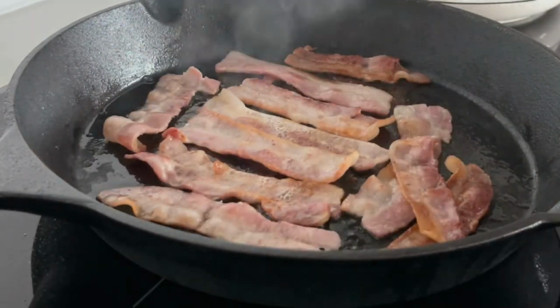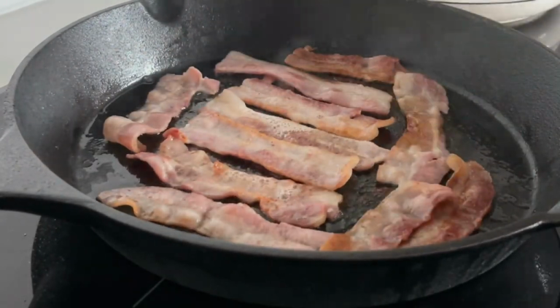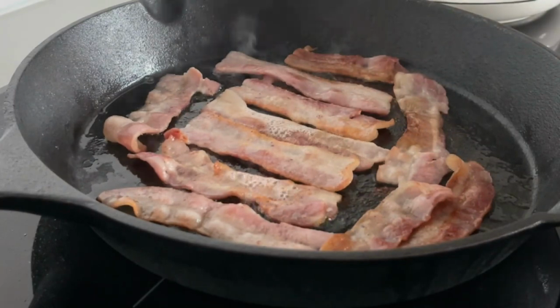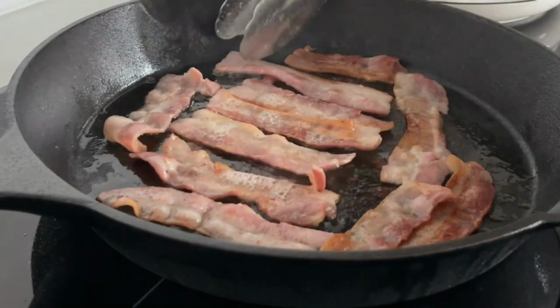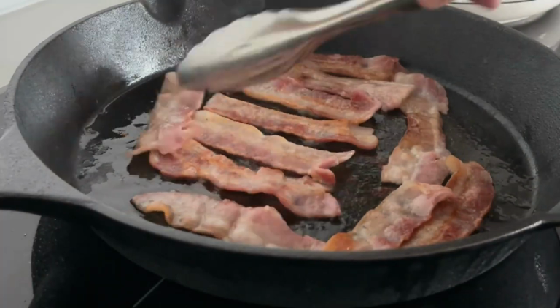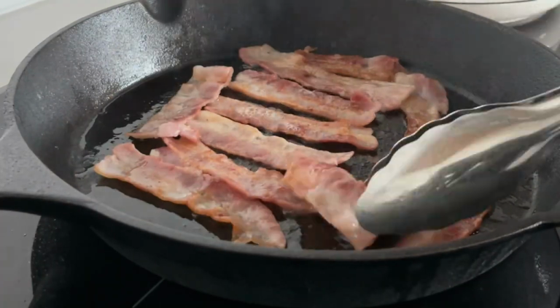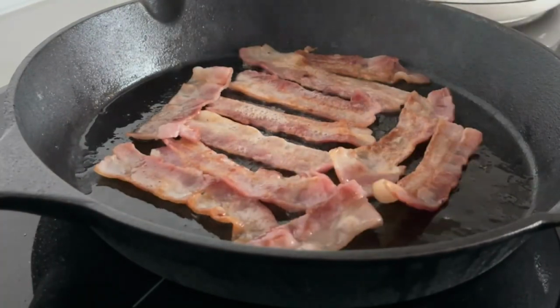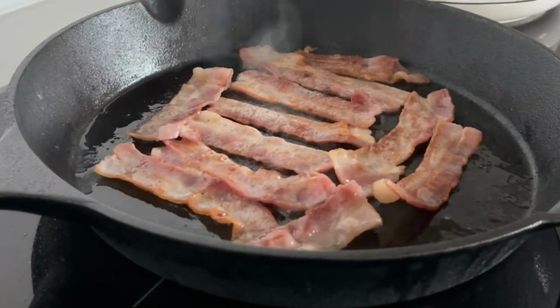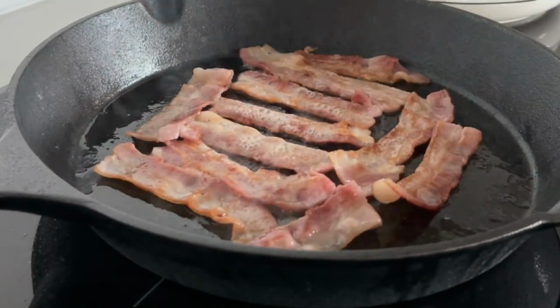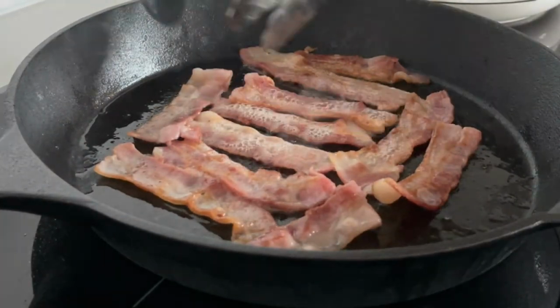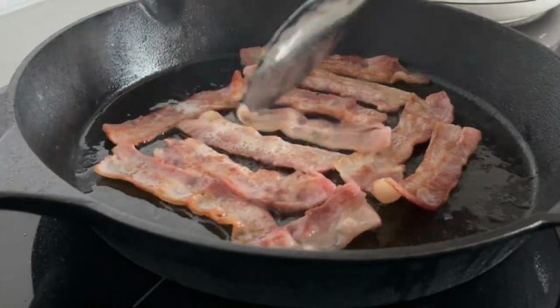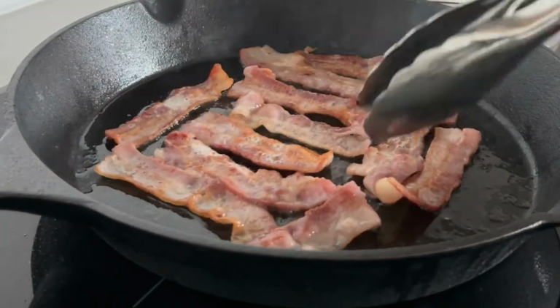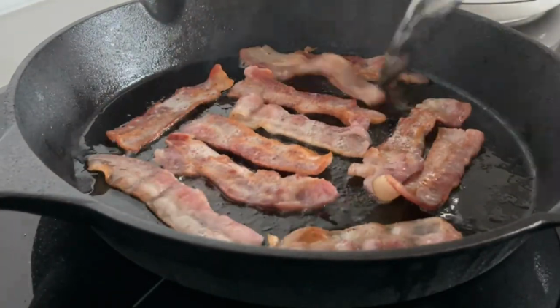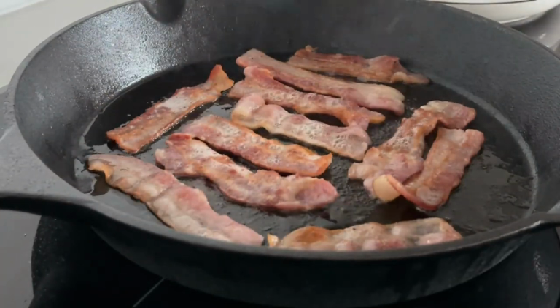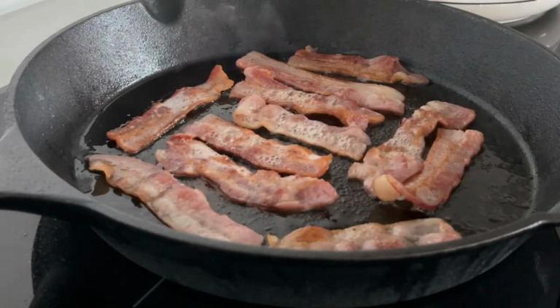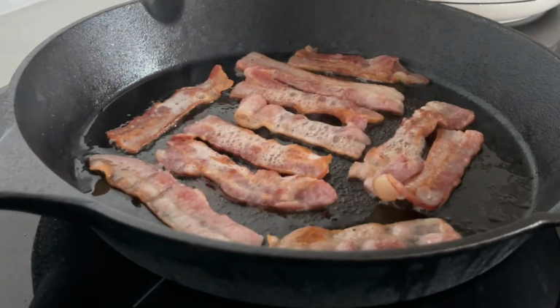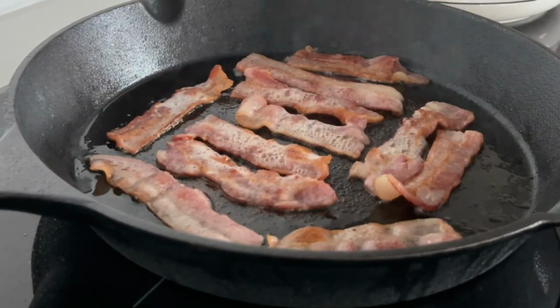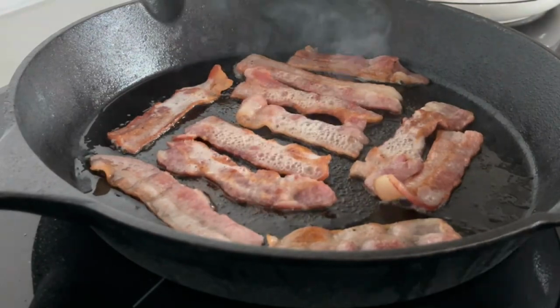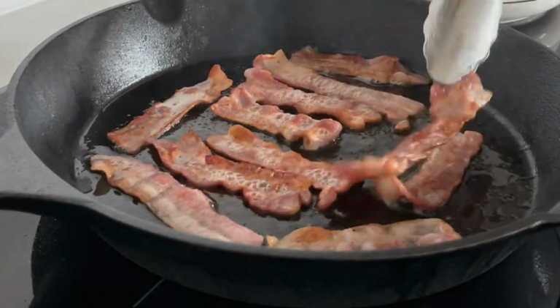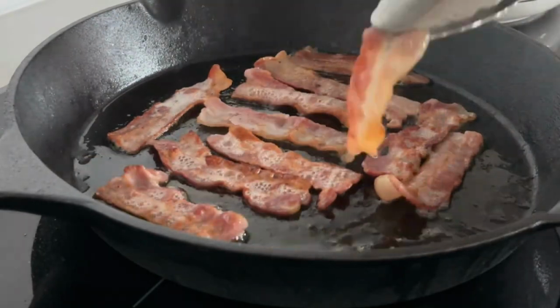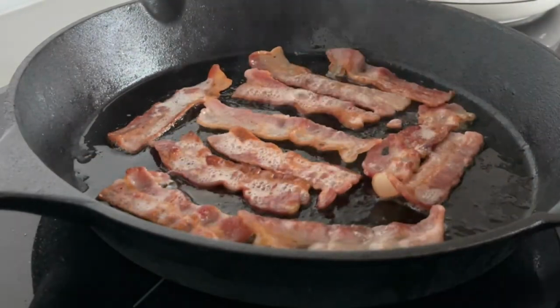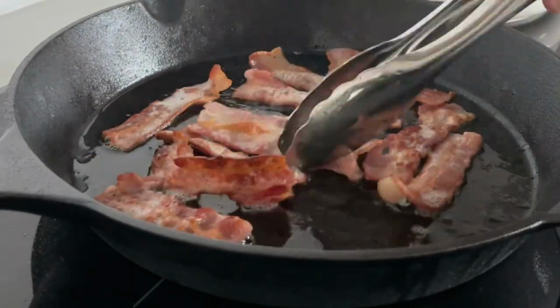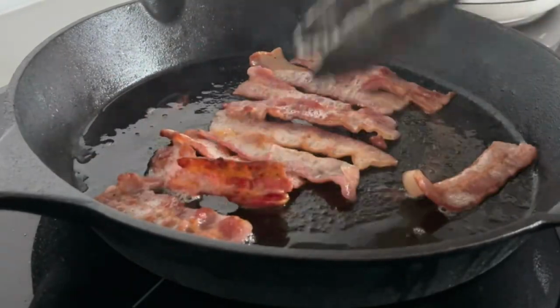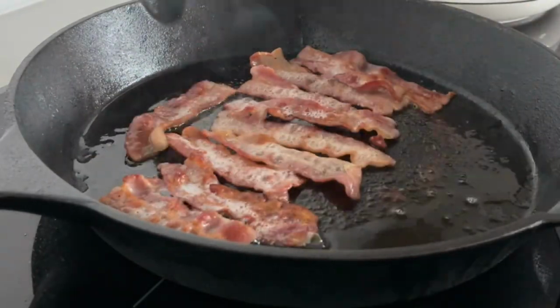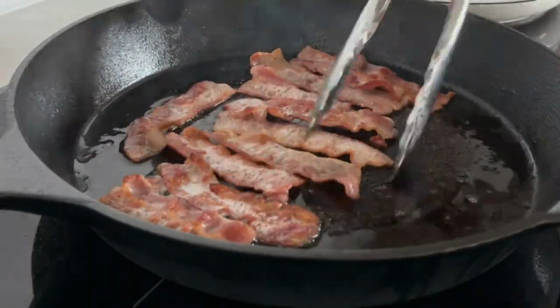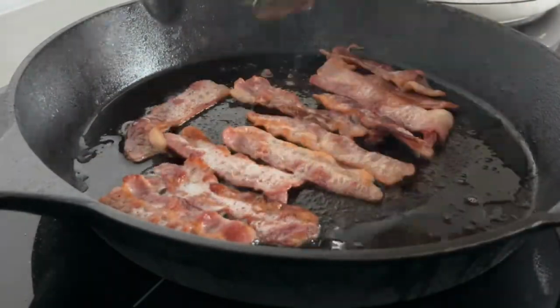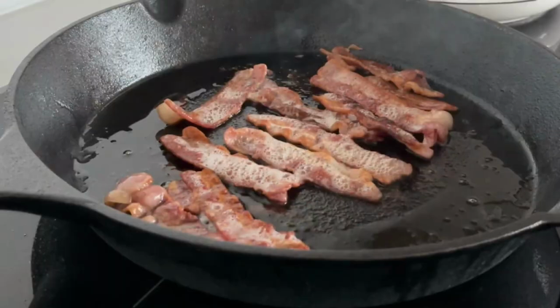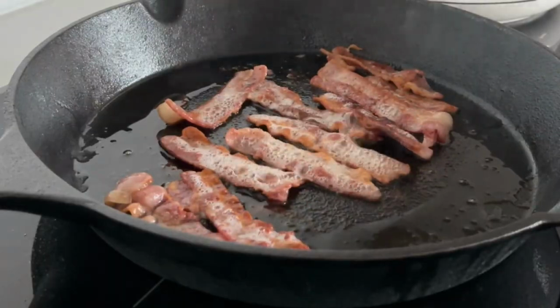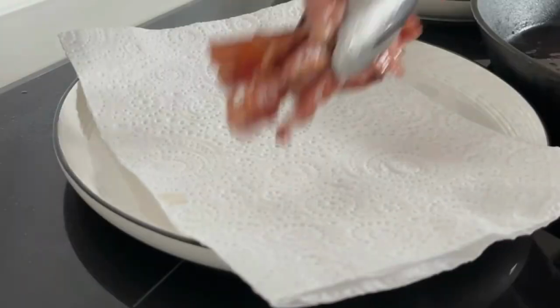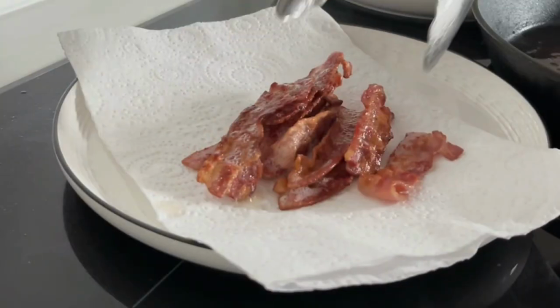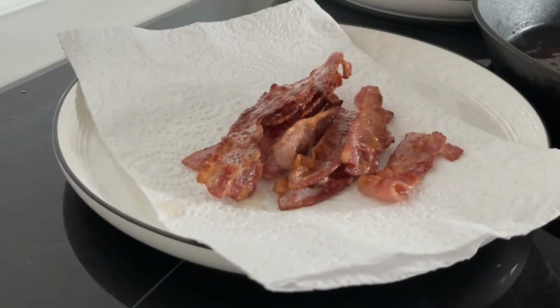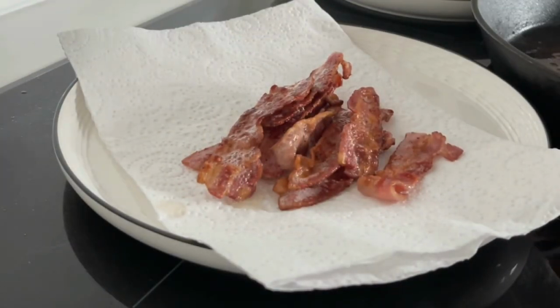Did you know the first meal on the moon was bacon? I reckon we should all go! Anyway, it doesn't take long — 15 minutes goes pretty quick, but the reward is there. You can see them sizzling away. They're just delicious.